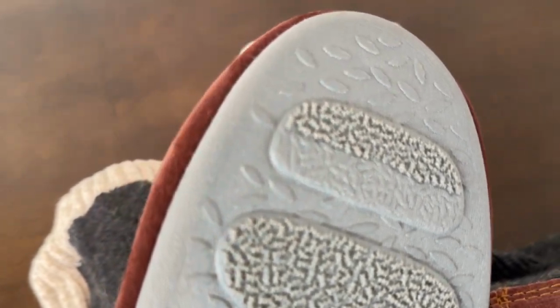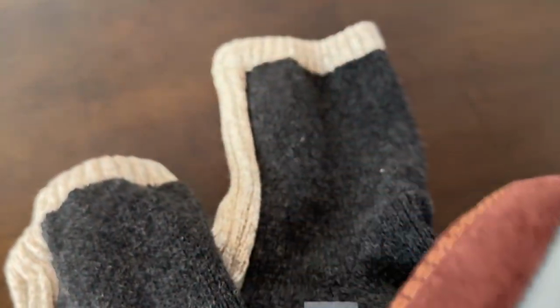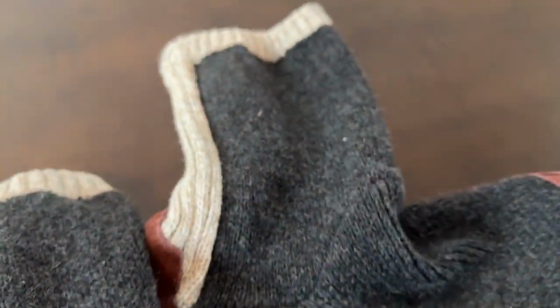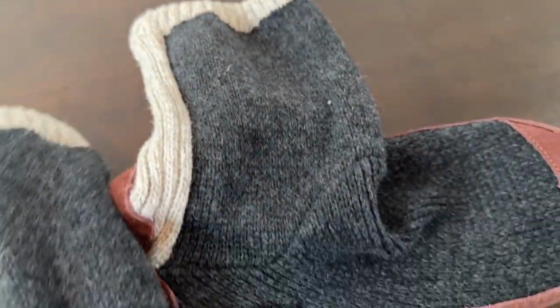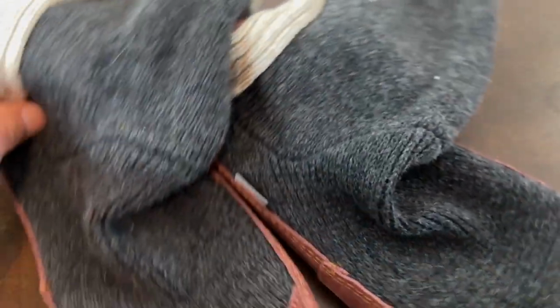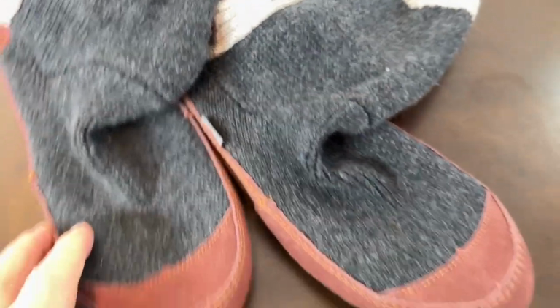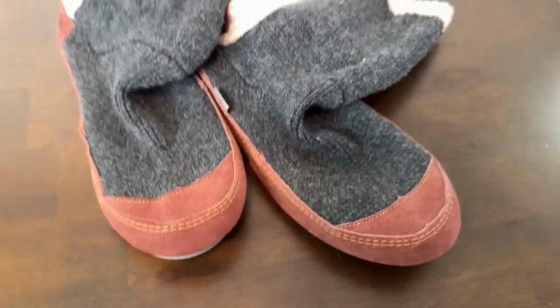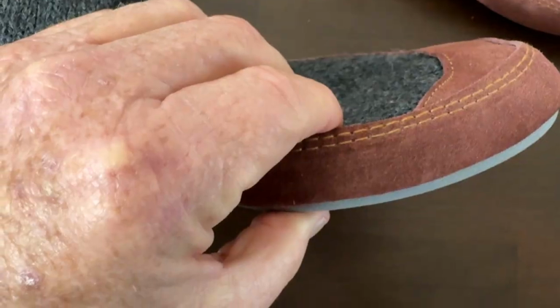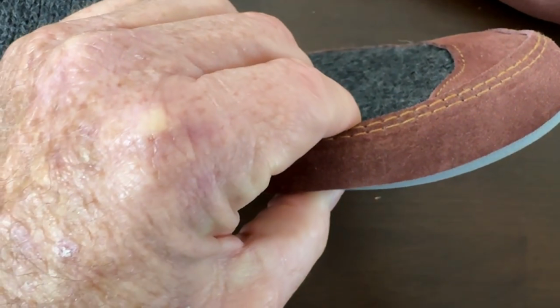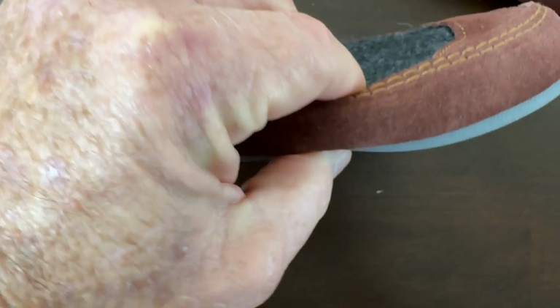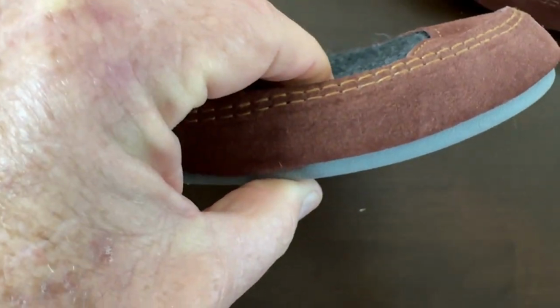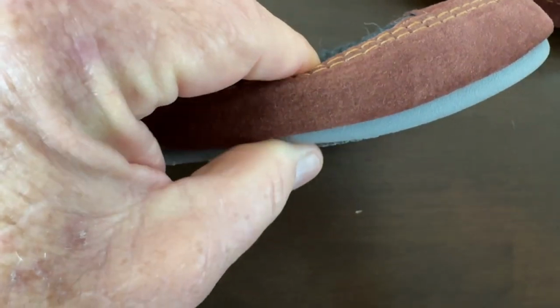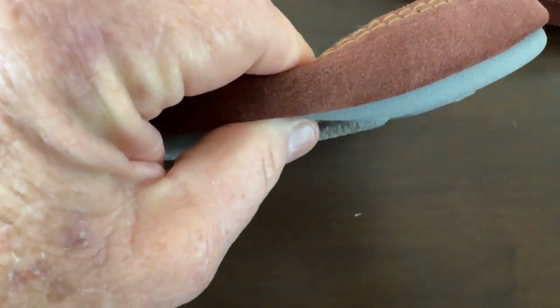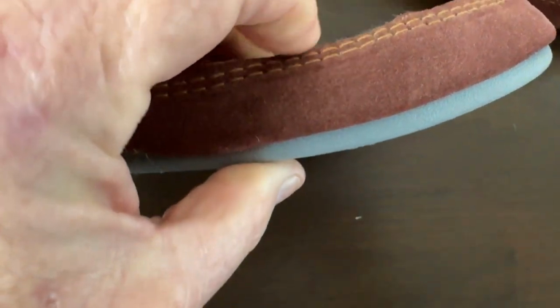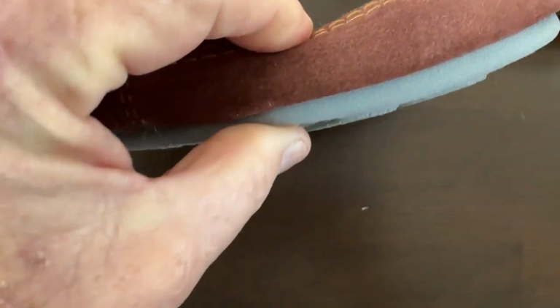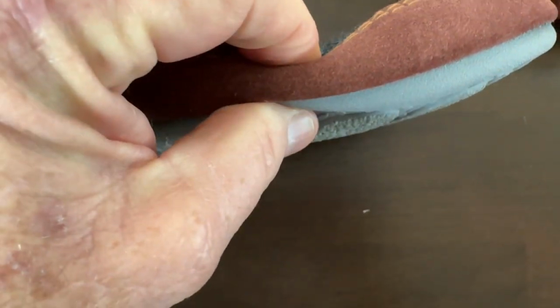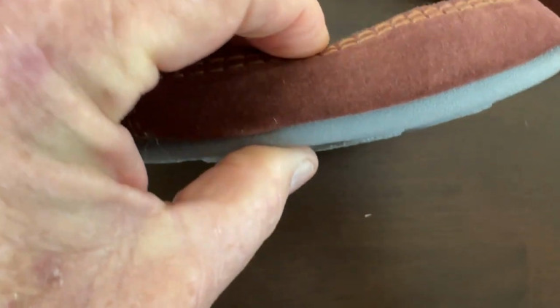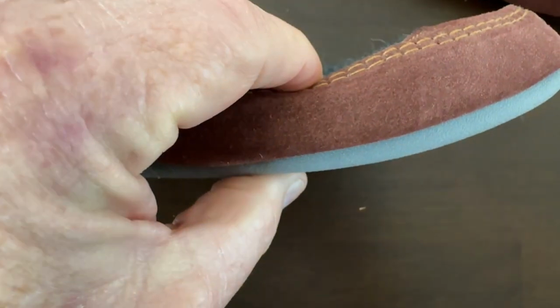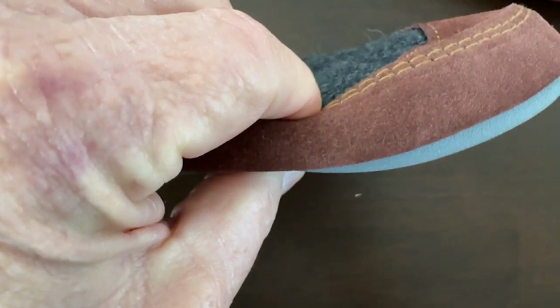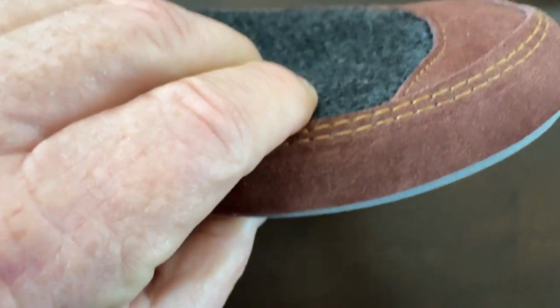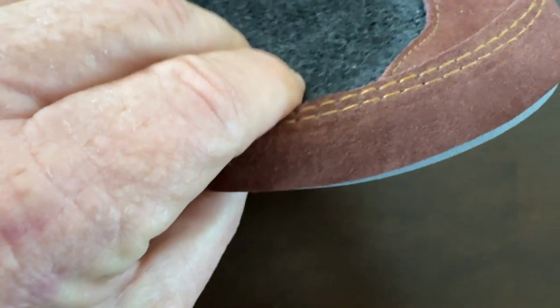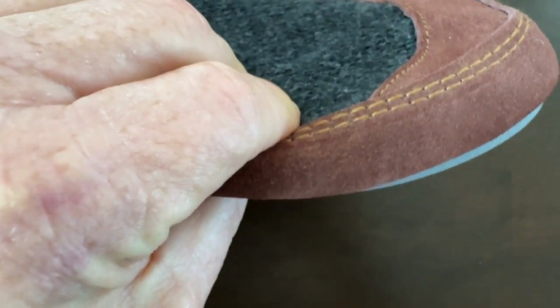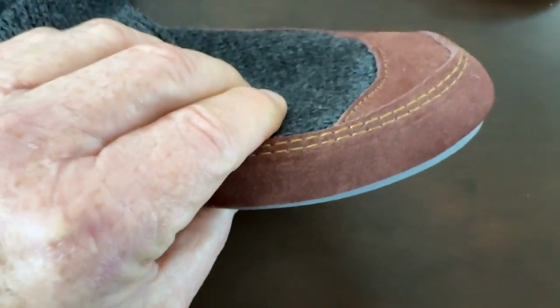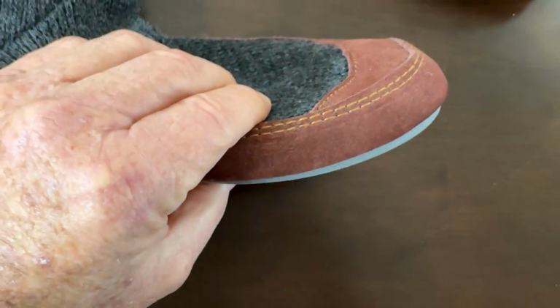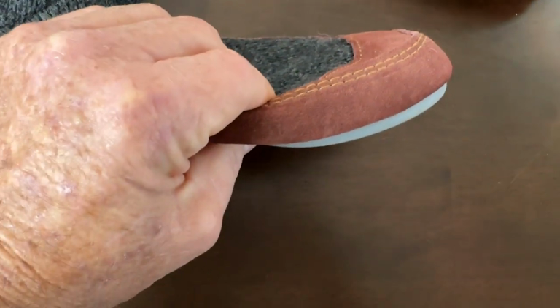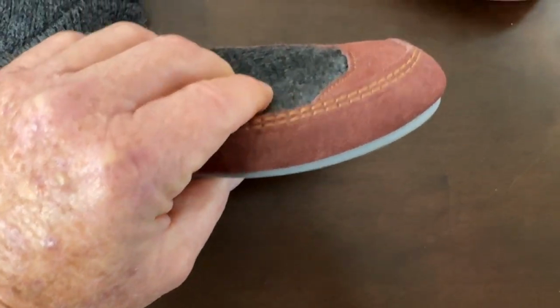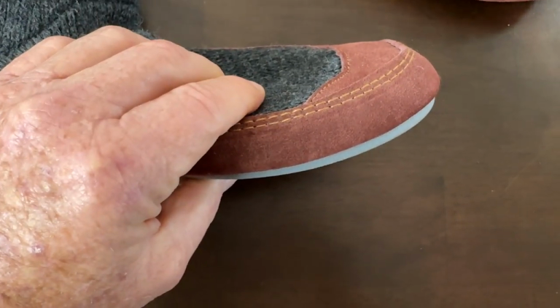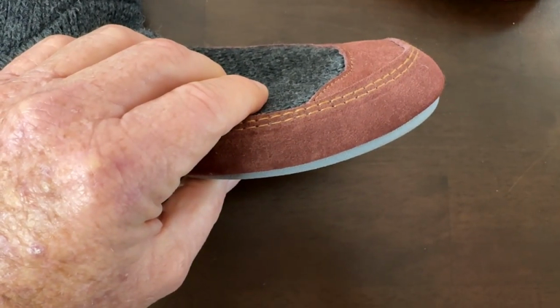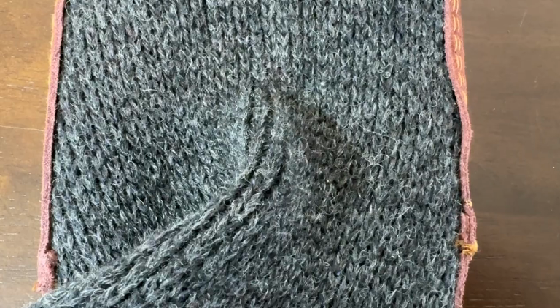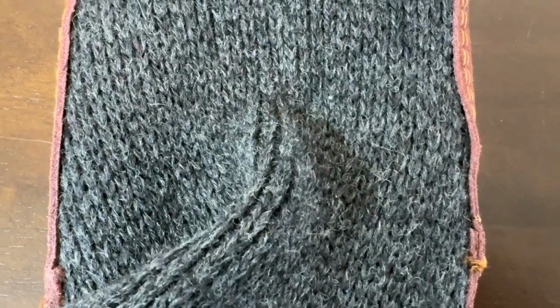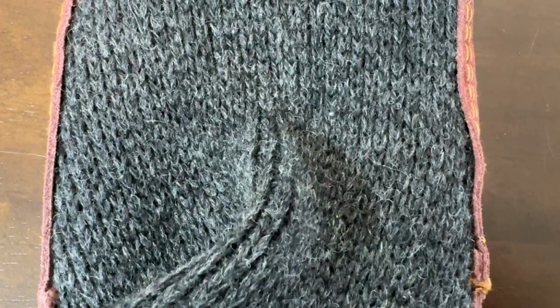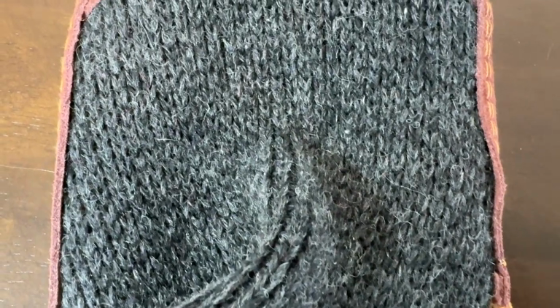When I put them on, it was like, oh my goodness. I can't really show you the cushion, but I can show you me squeezing these slippers and there is really nice padding in there. Feels wonderful and that was the first thing when I tried them on.